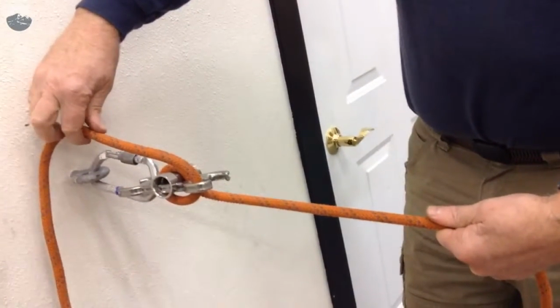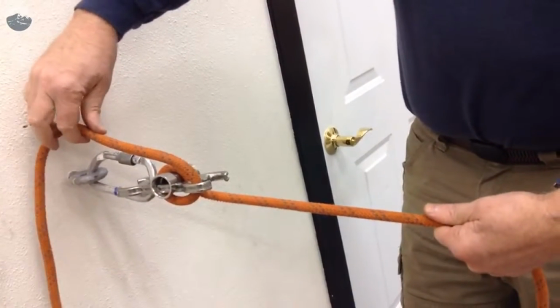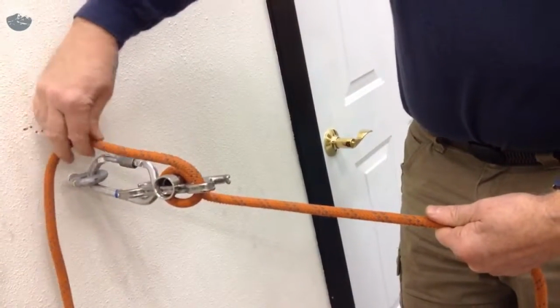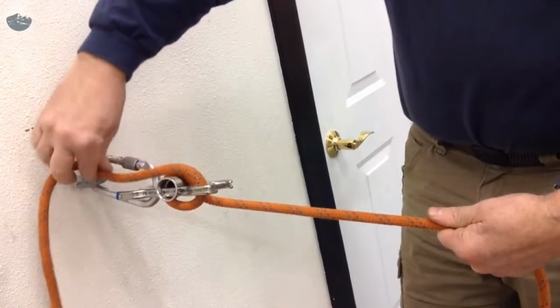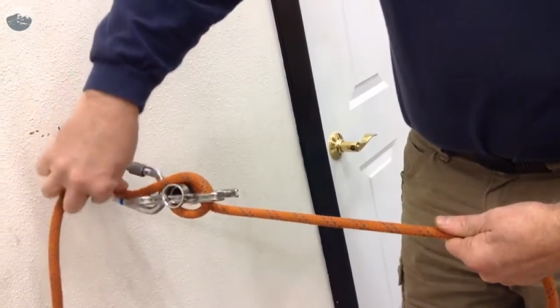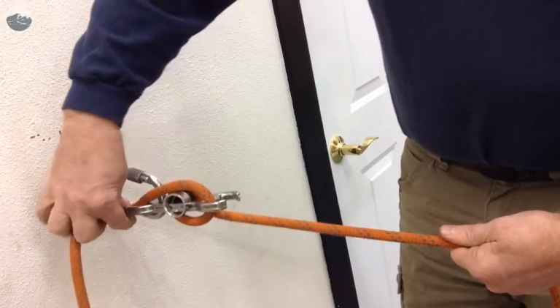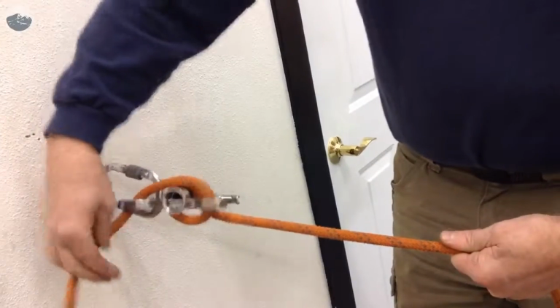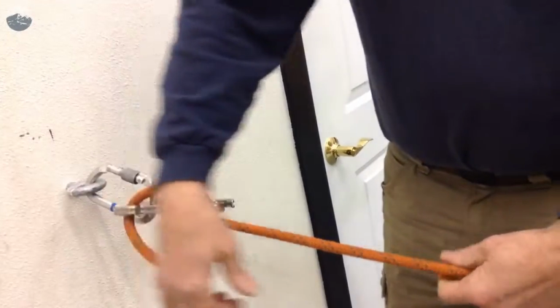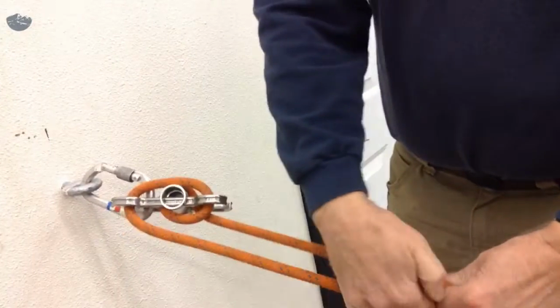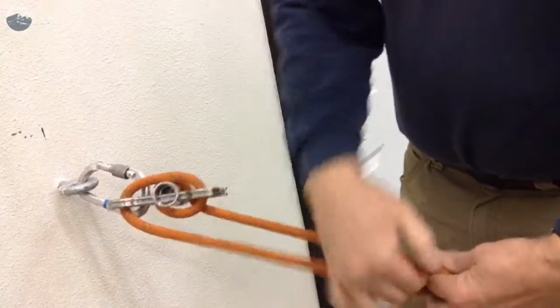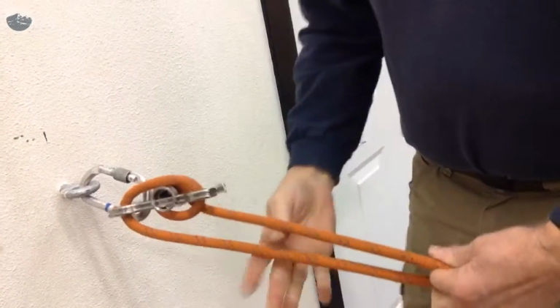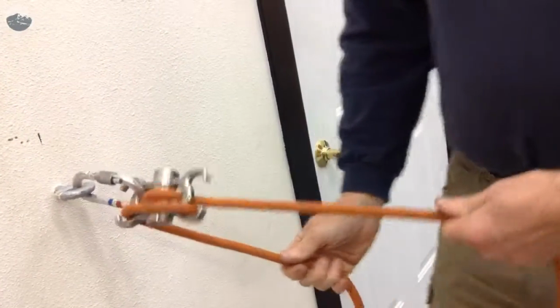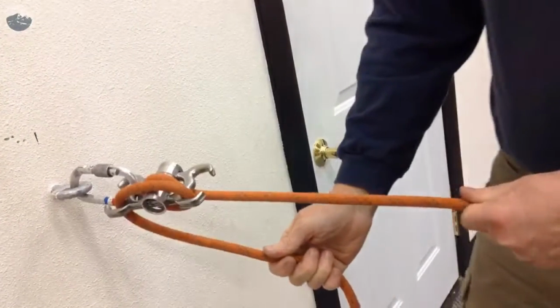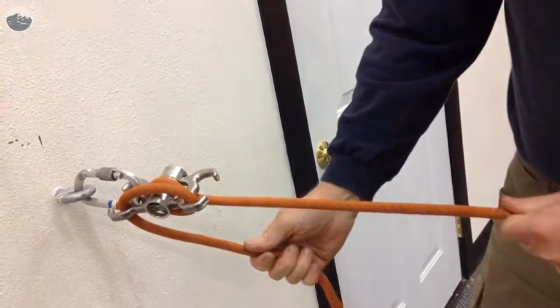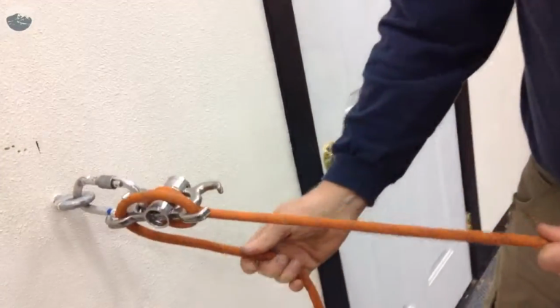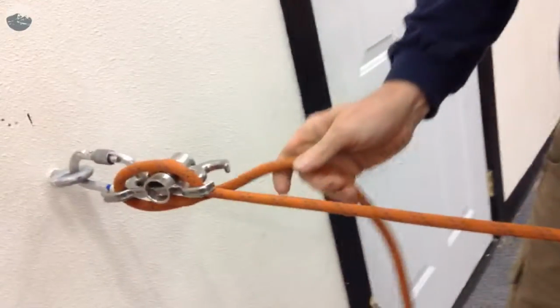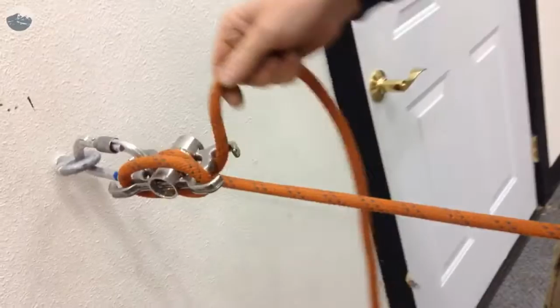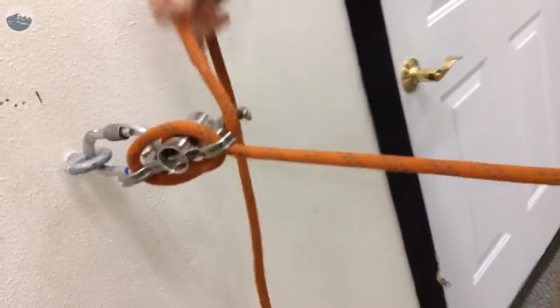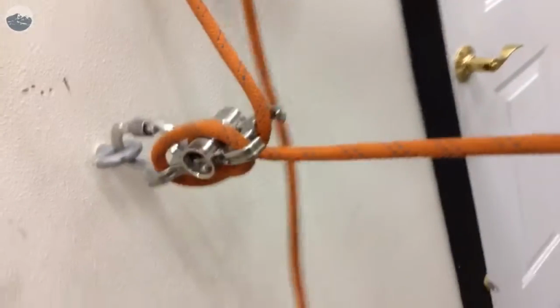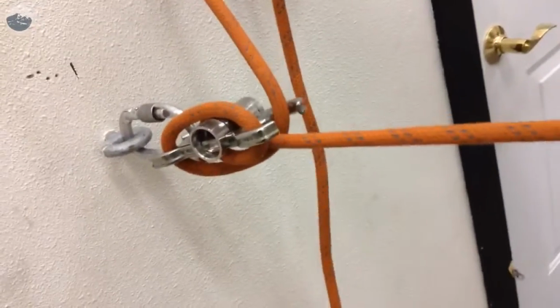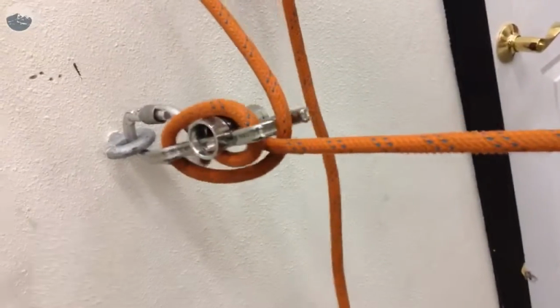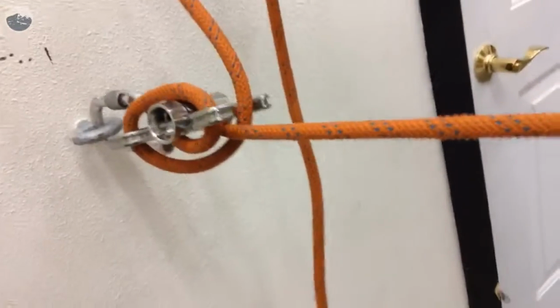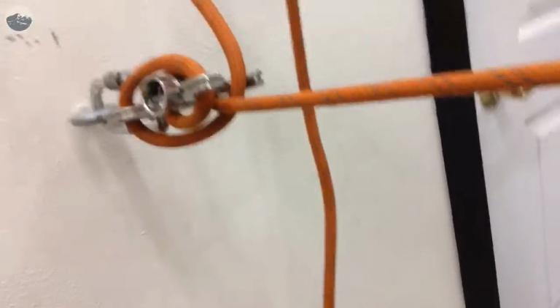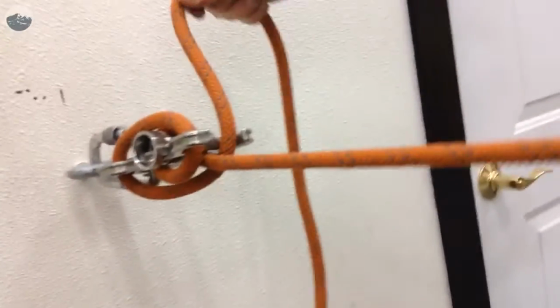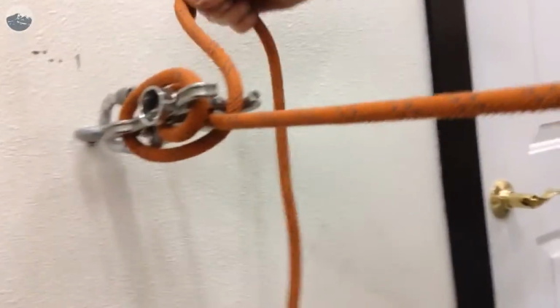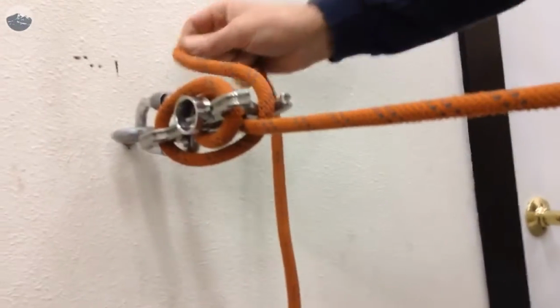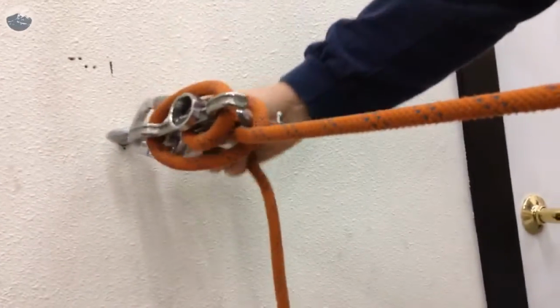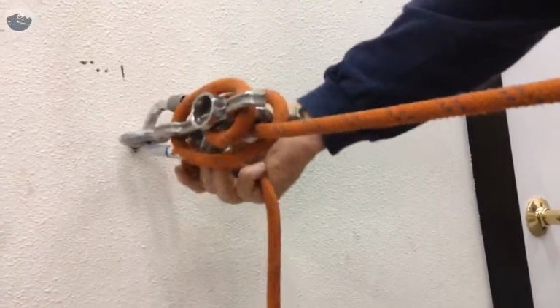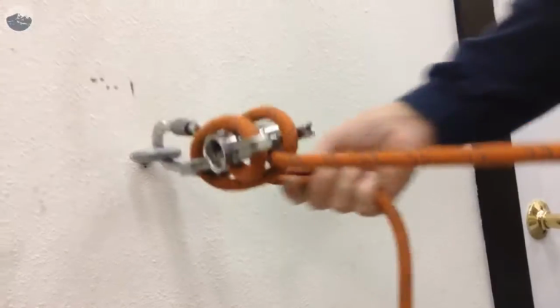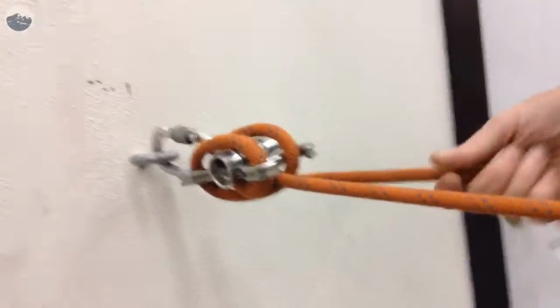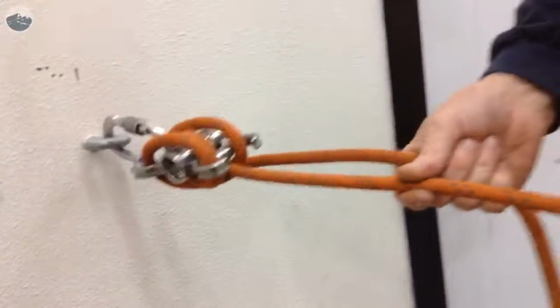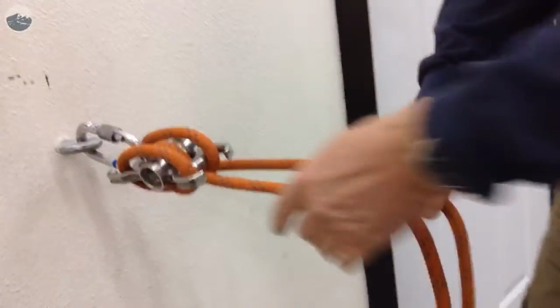Now if we have more load, like a multiple-person load, we can add another horn, and that provides more friction. We can add even a third horn for heavy rescue loads.